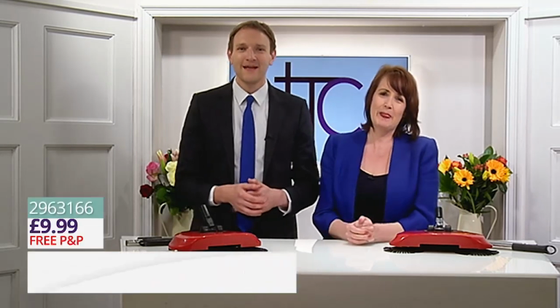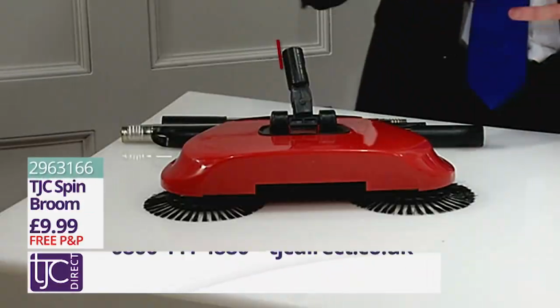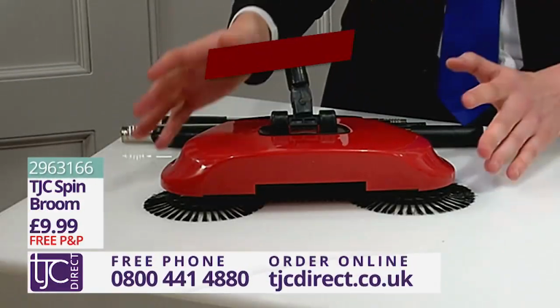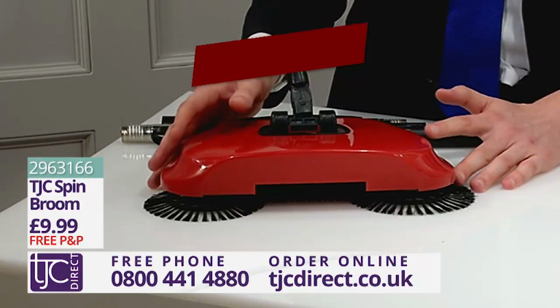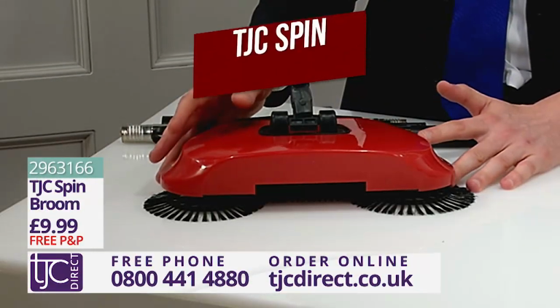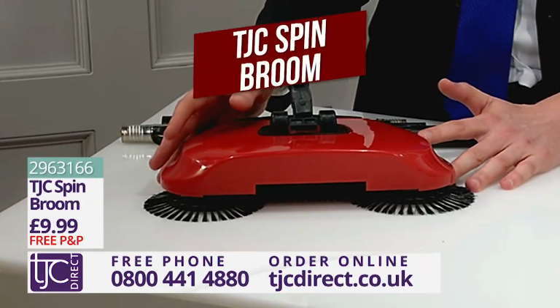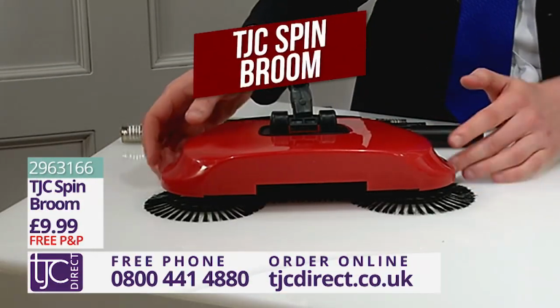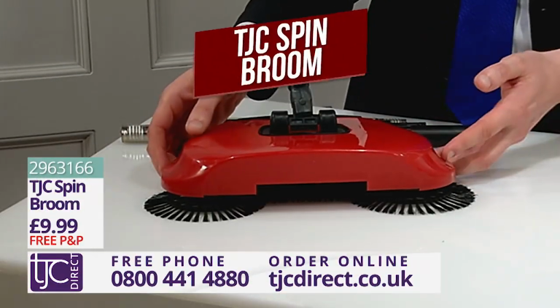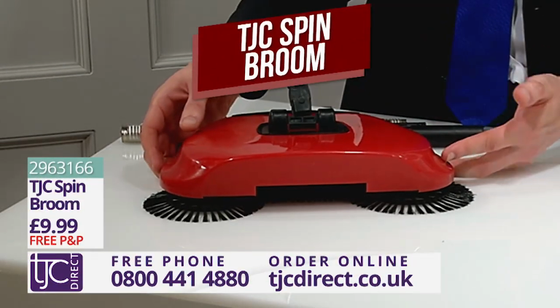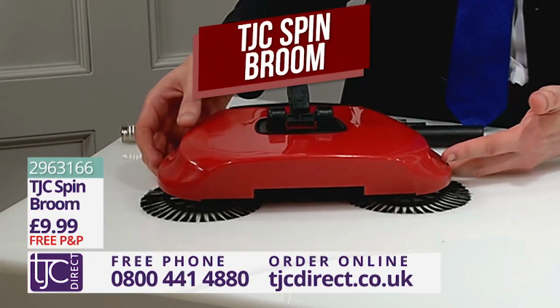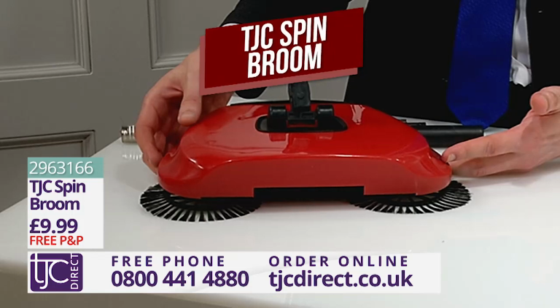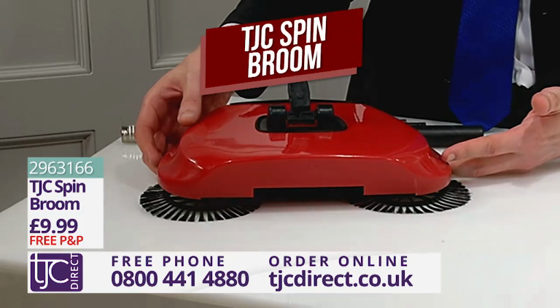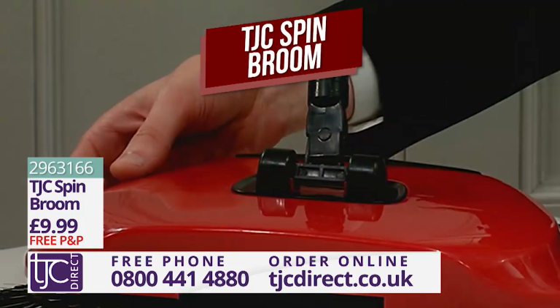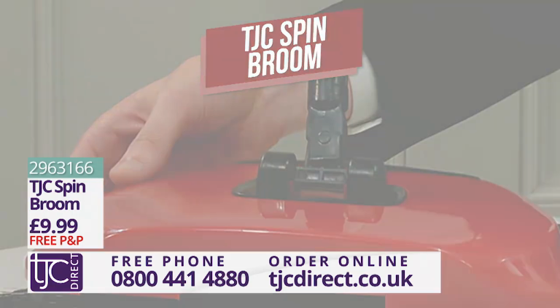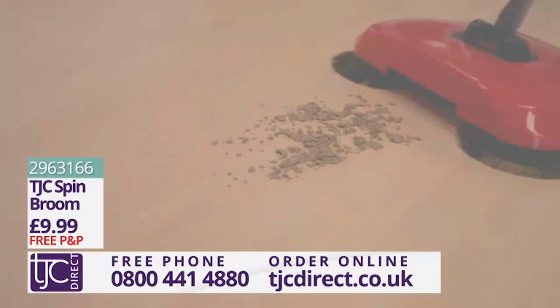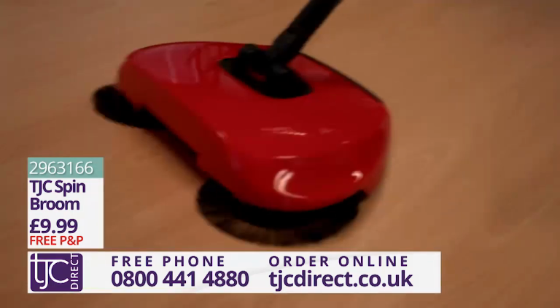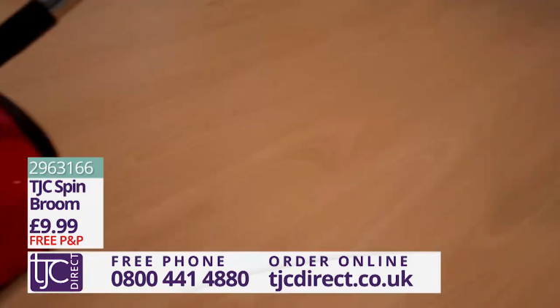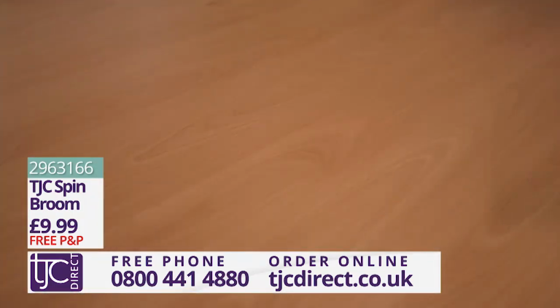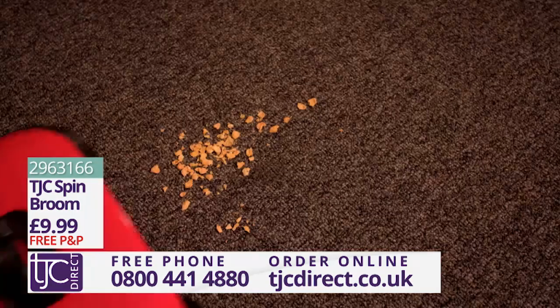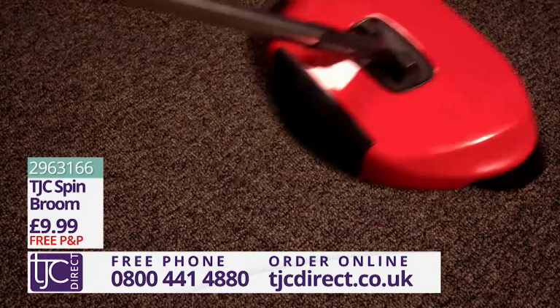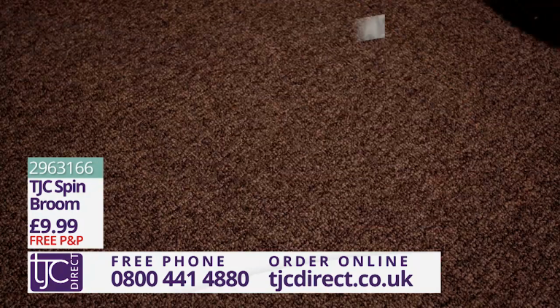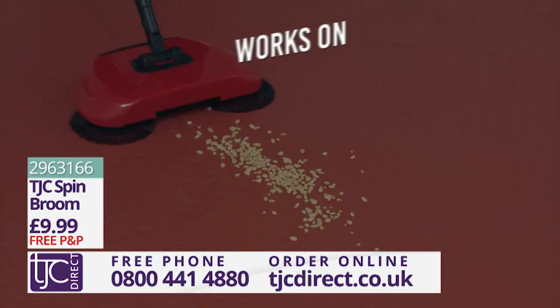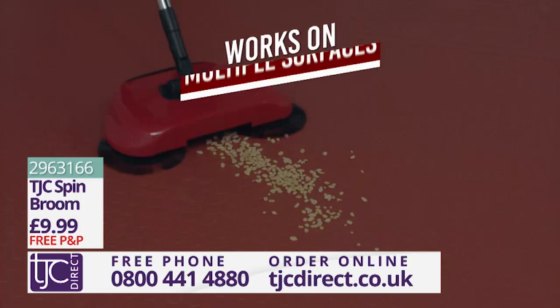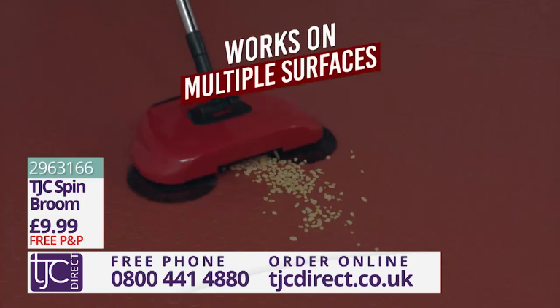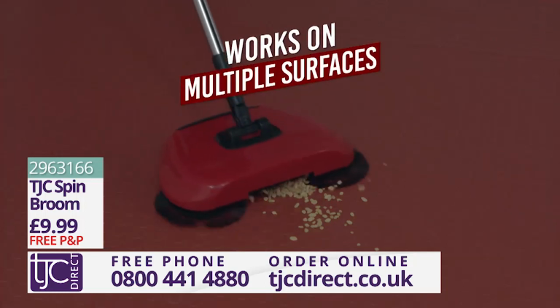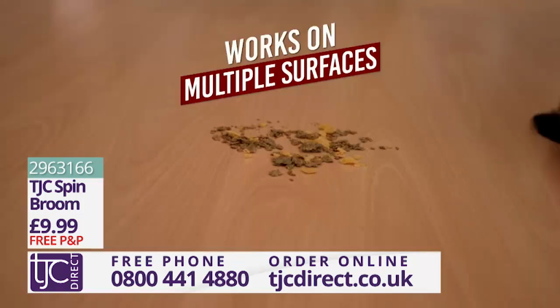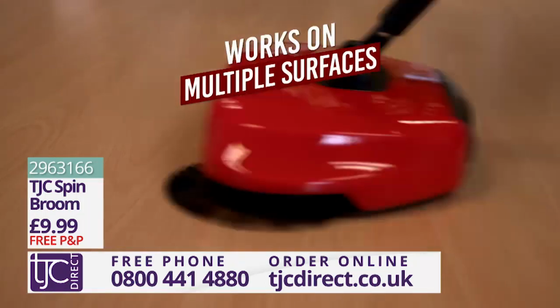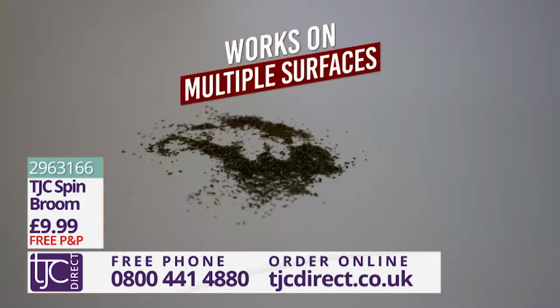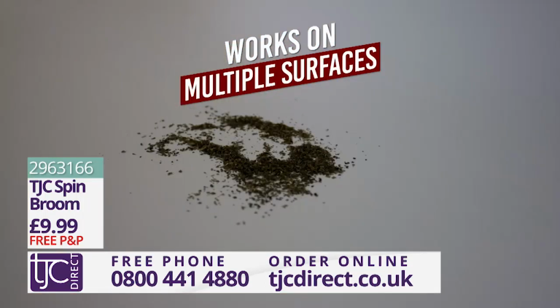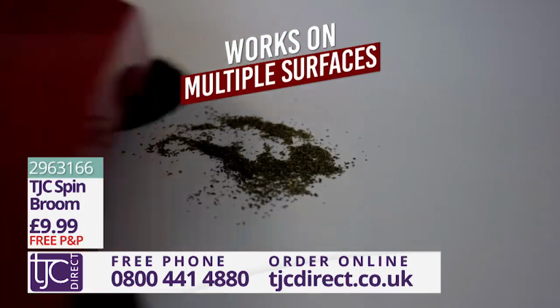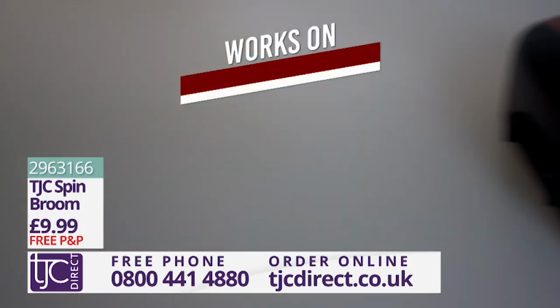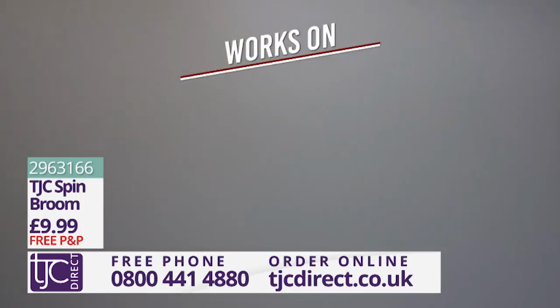This fantastic product is the TJC Spin Broom, and it's sure to leave your floors crumb-free. Just look how easily it cleans up this mess. It will work across multiple surfaces, including the all-important kitchen tiles.